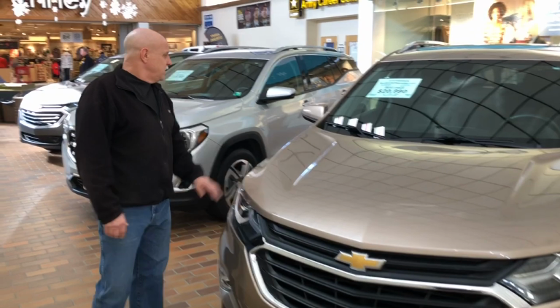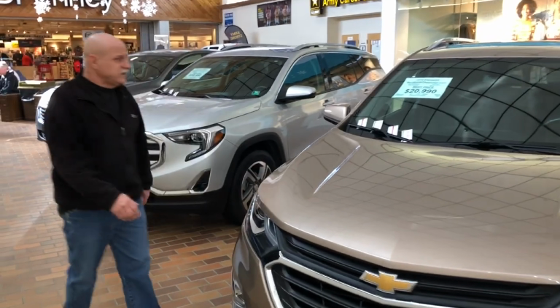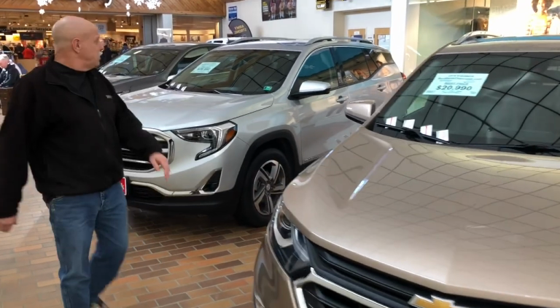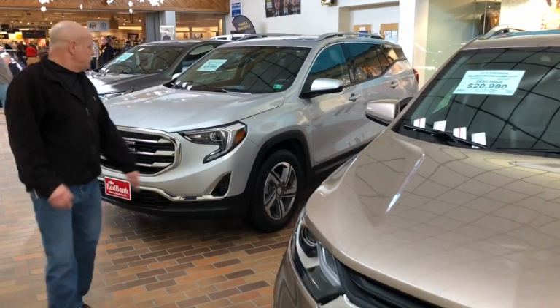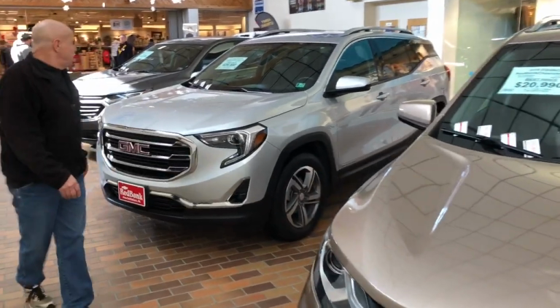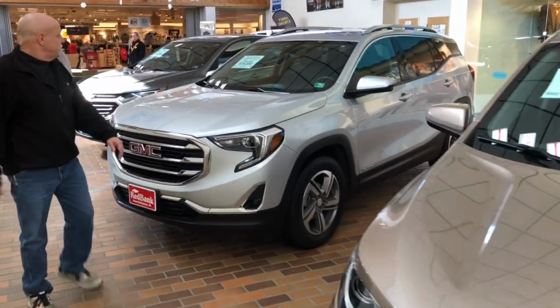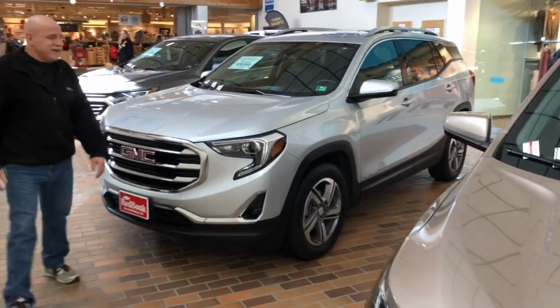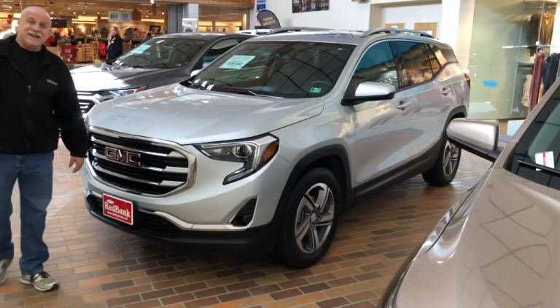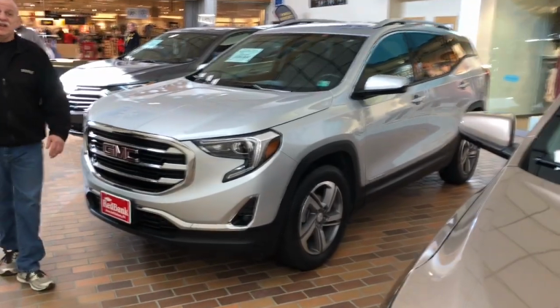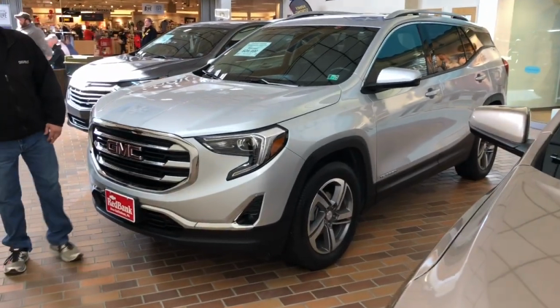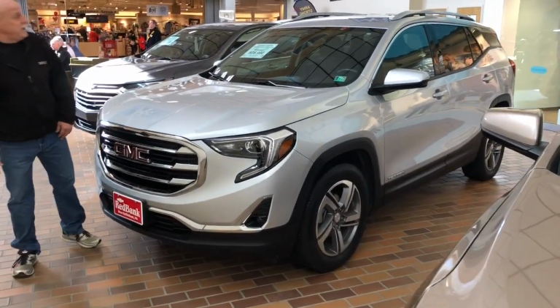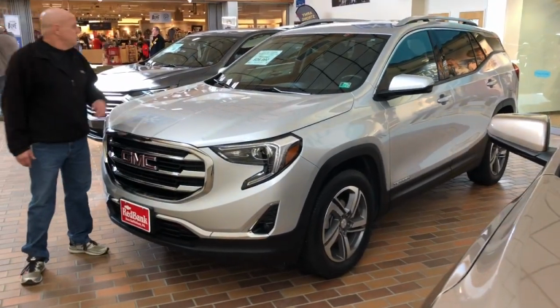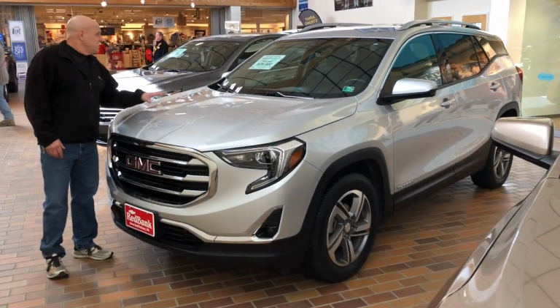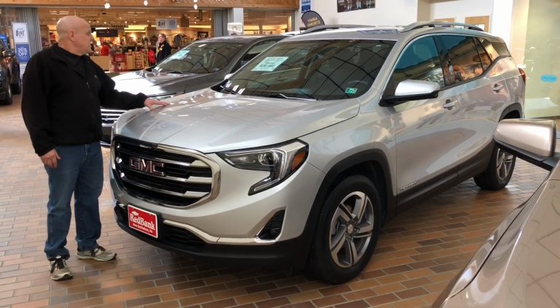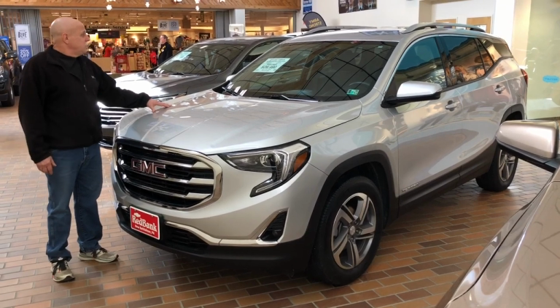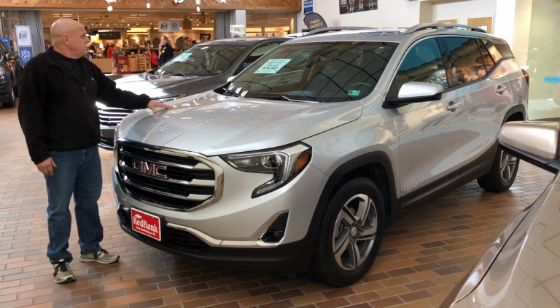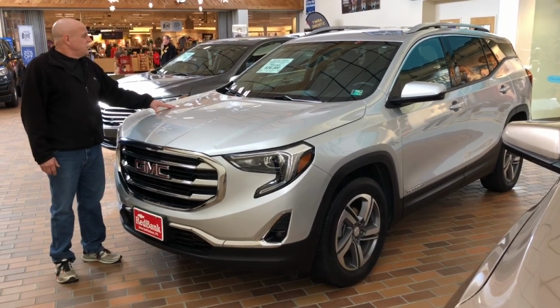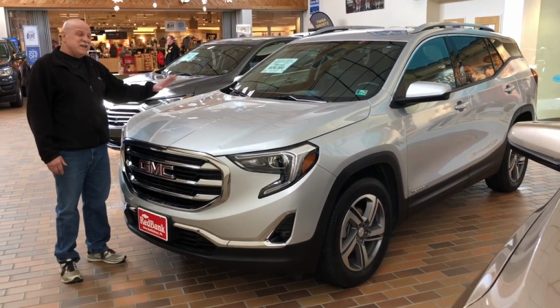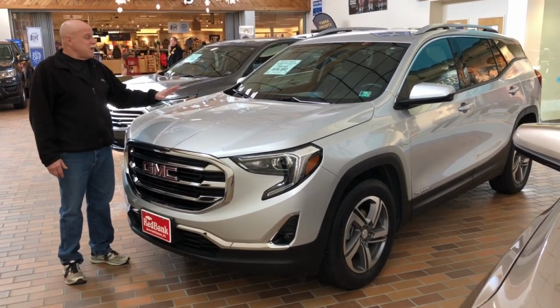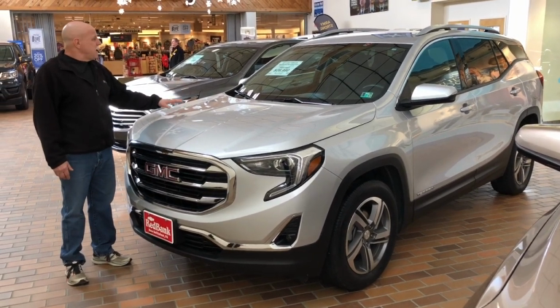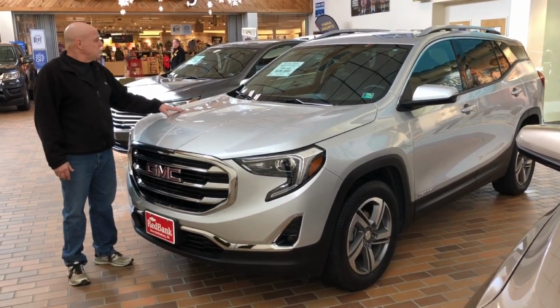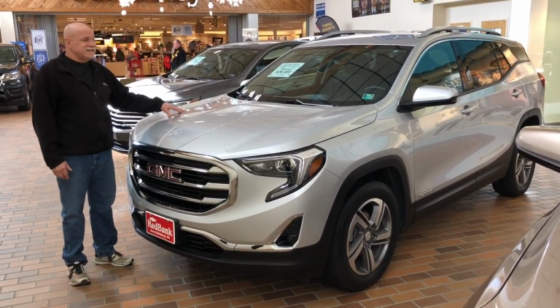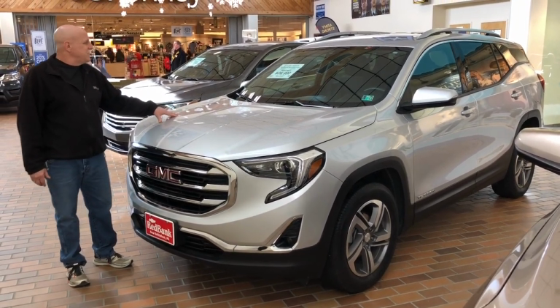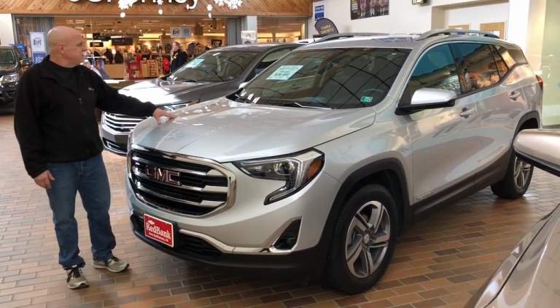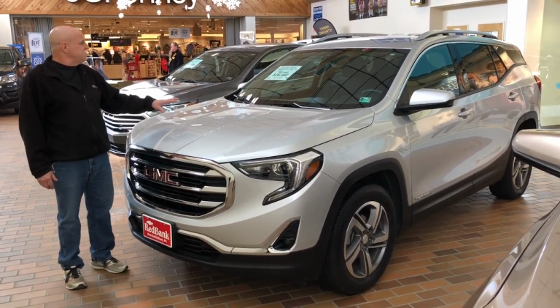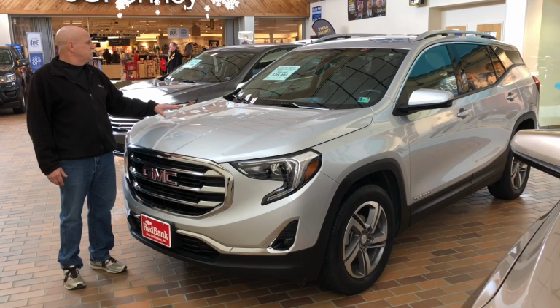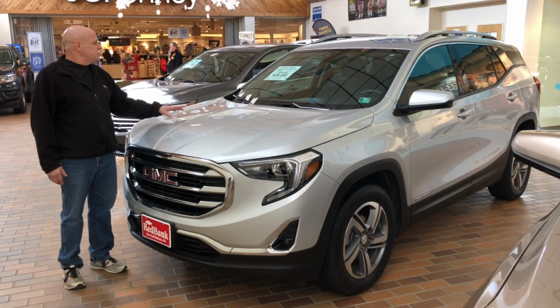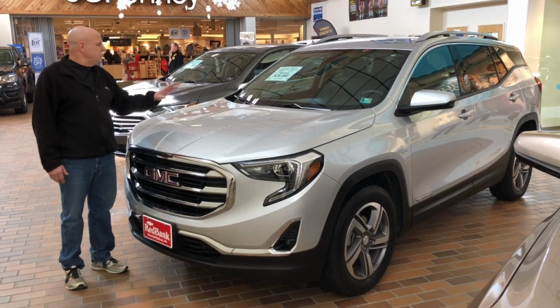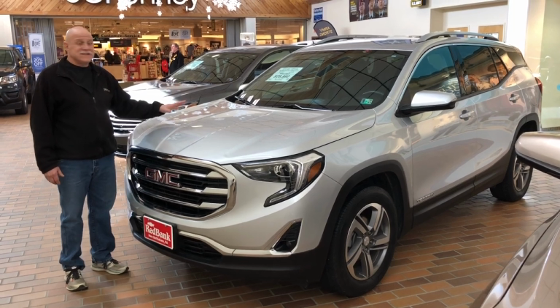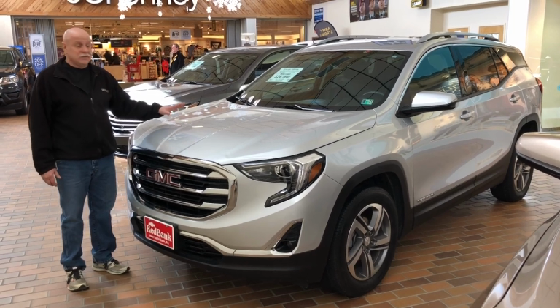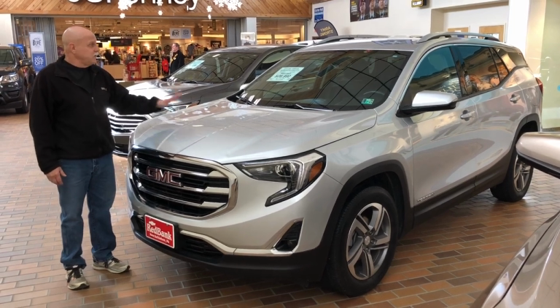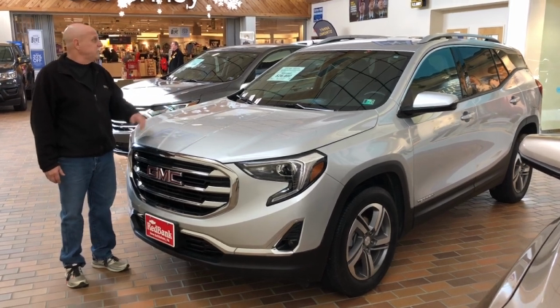As we continue on down, we have a 2019 GMC Terrain. 13,000 miles, $26,990. This is an SLT. It has leather. Very nice.